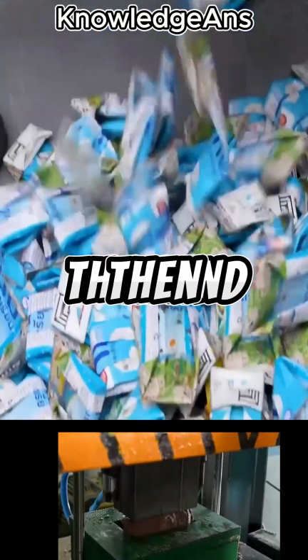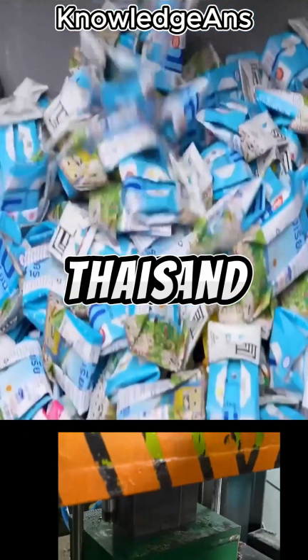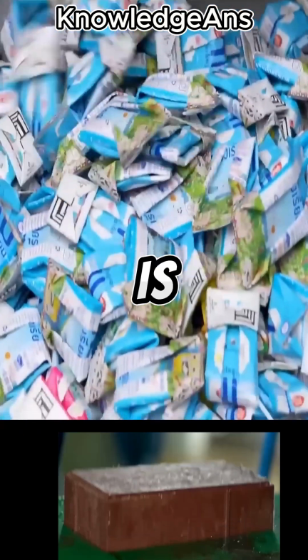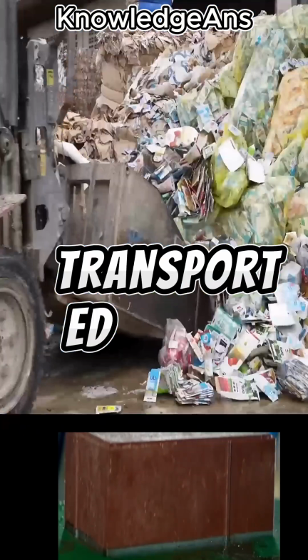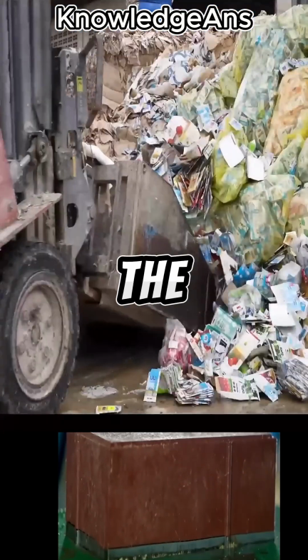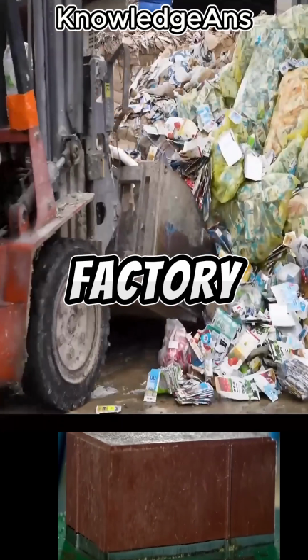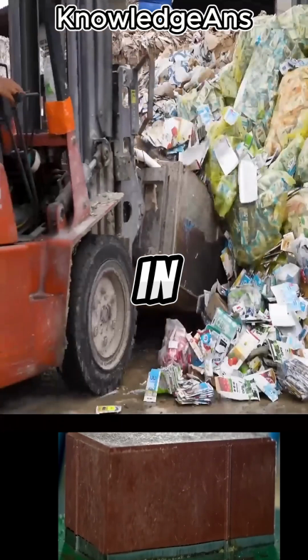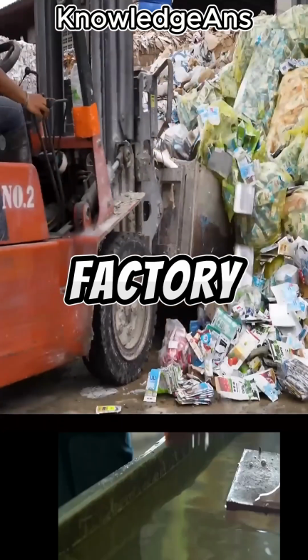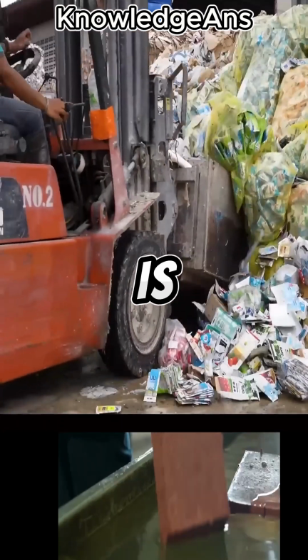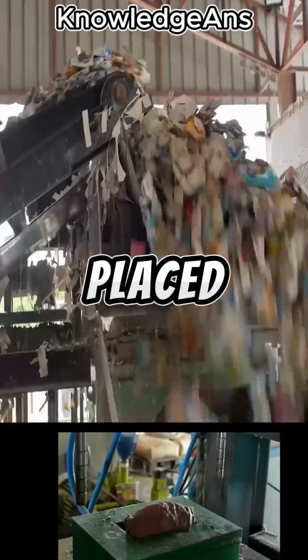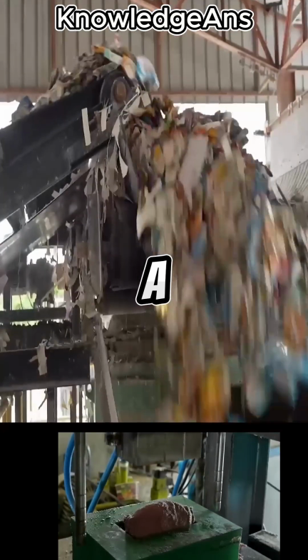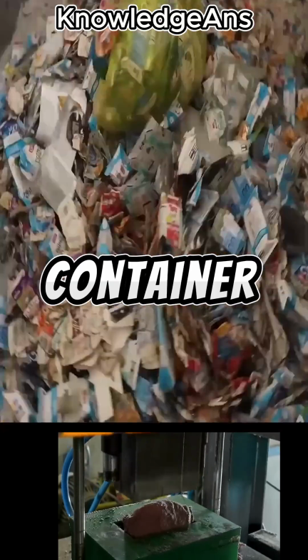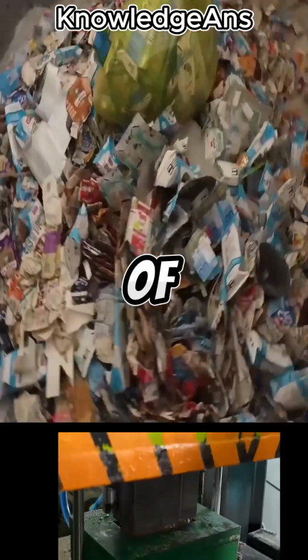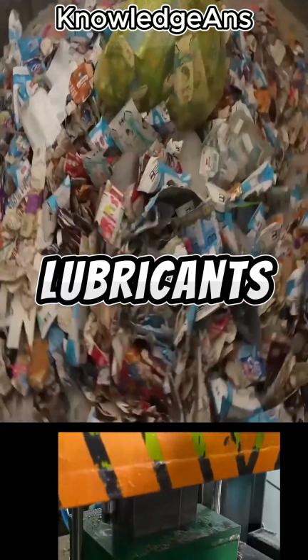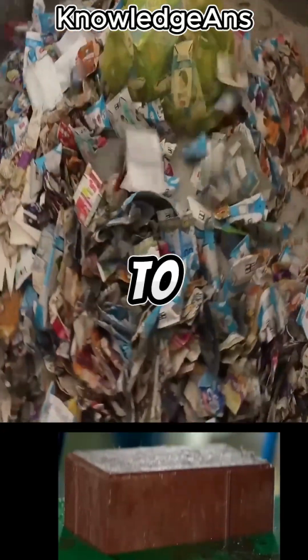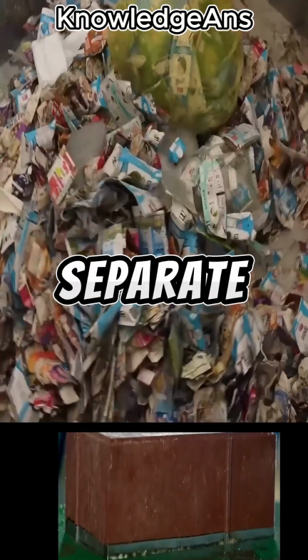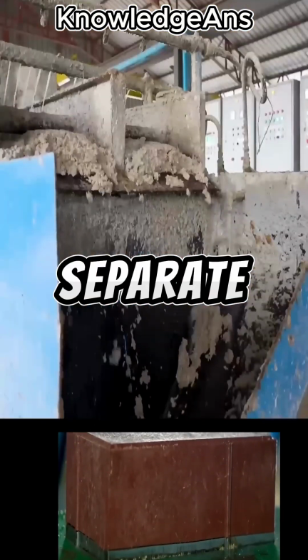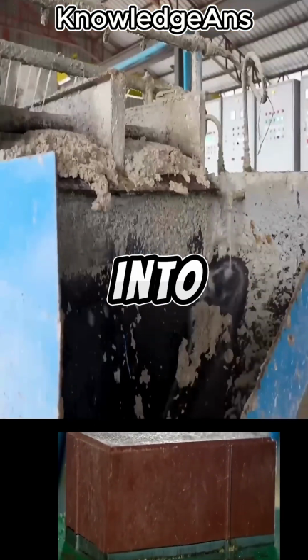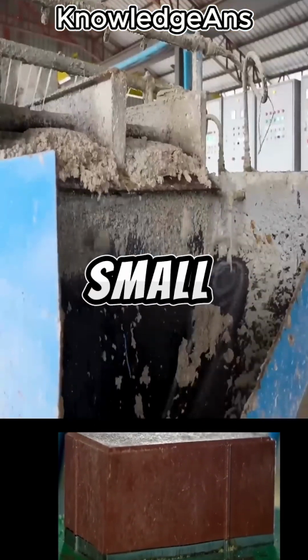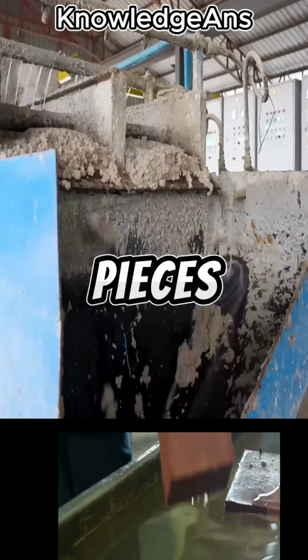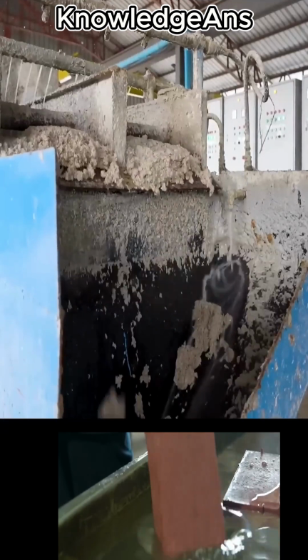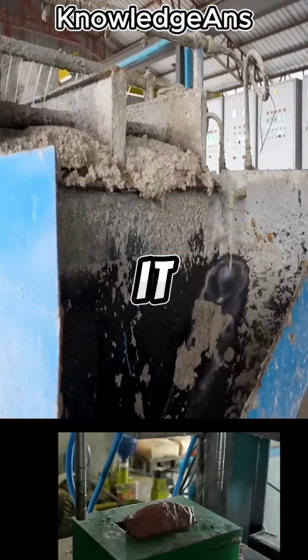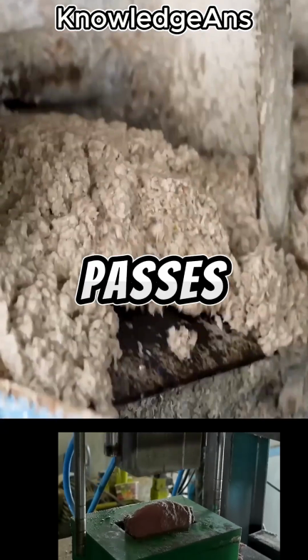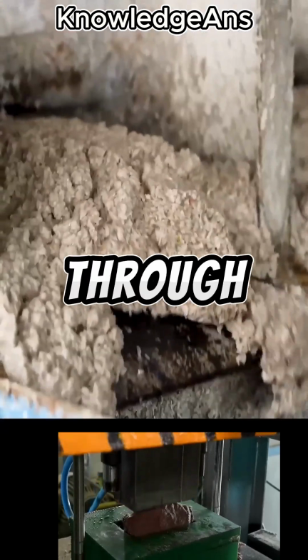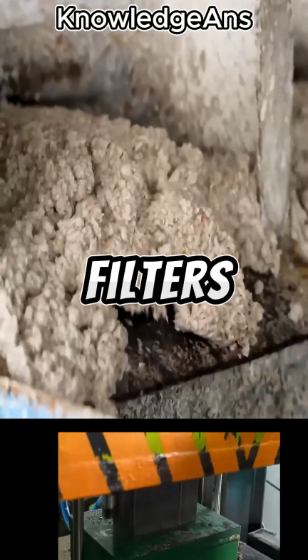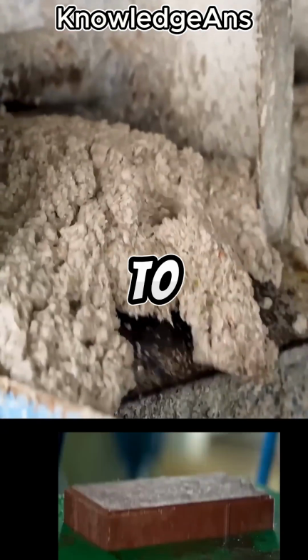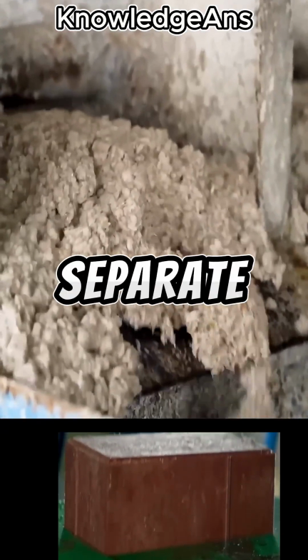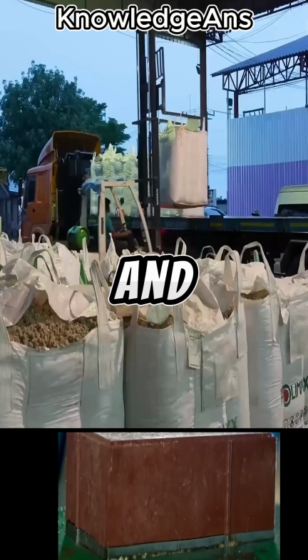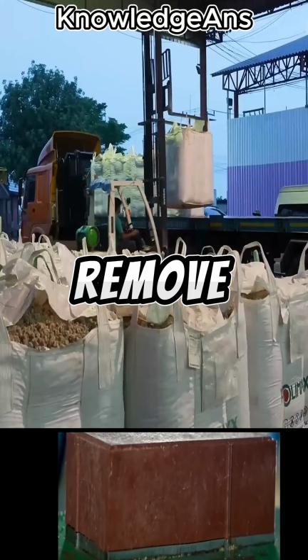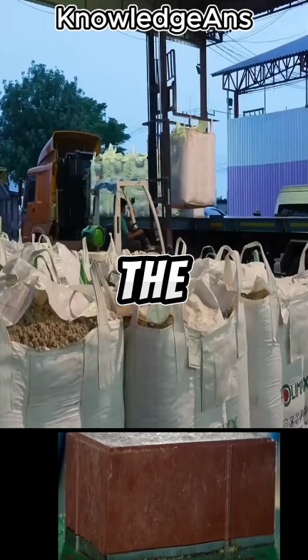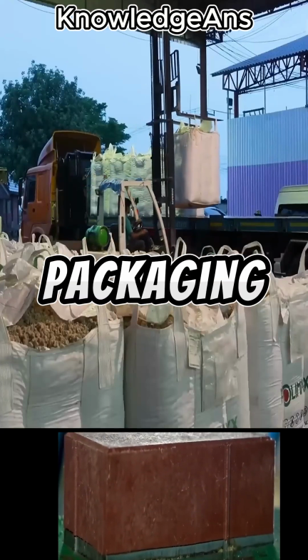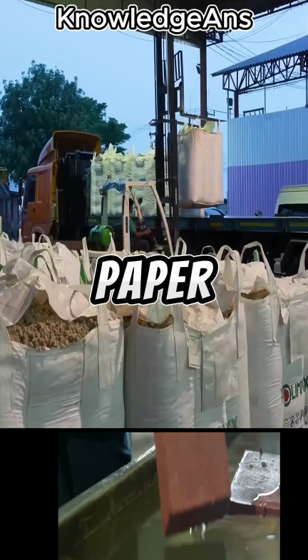Then it is transported to the factory. In the factory, it is placed in a container of lubricants to separate it into small pieces. Then it passes through filters to separate and remove the packaging paper.